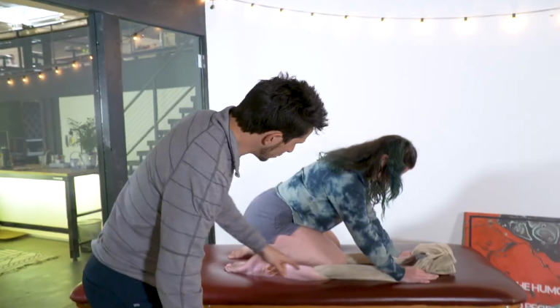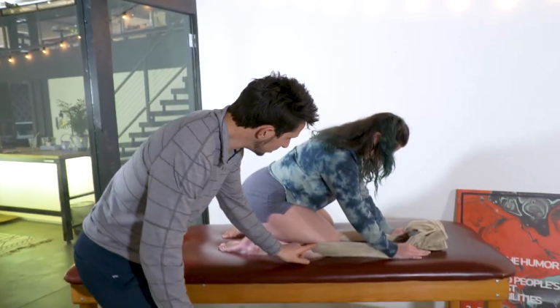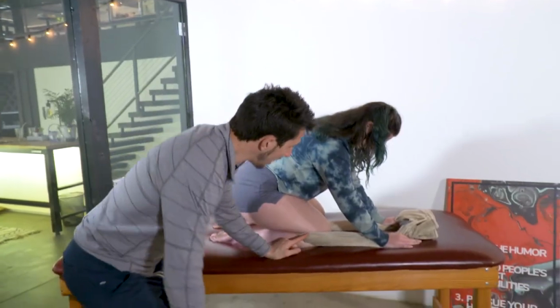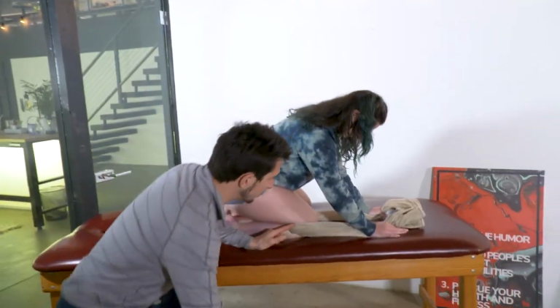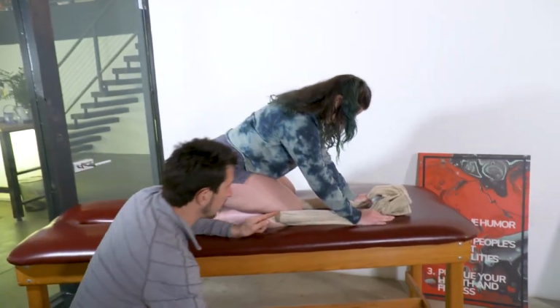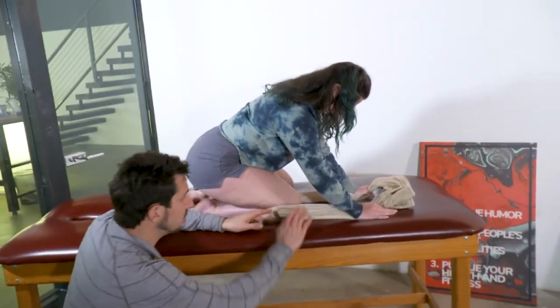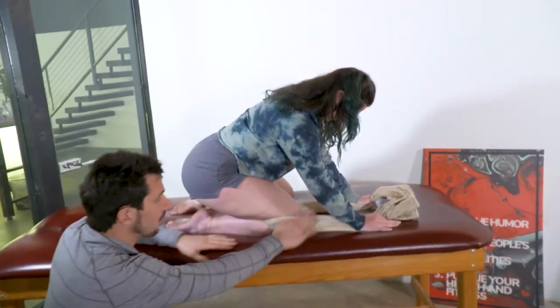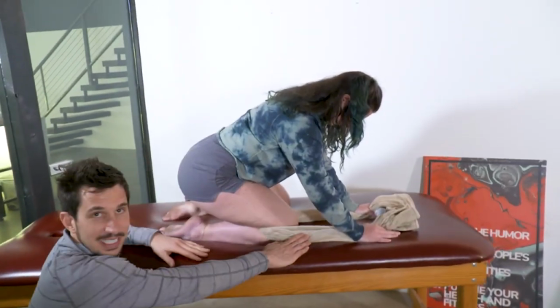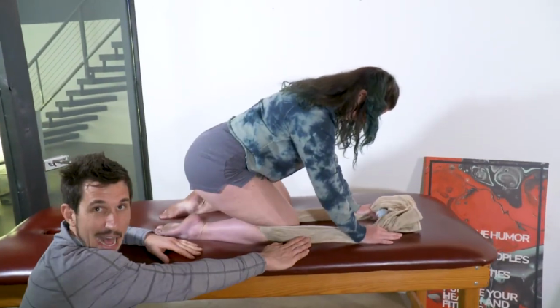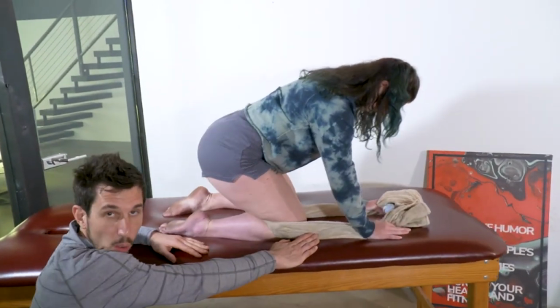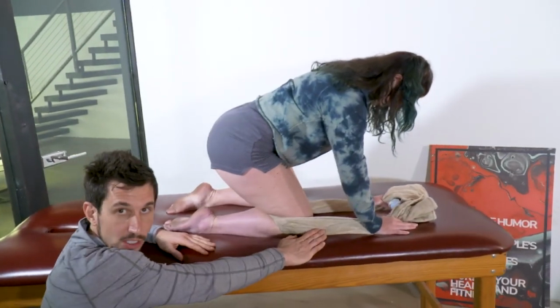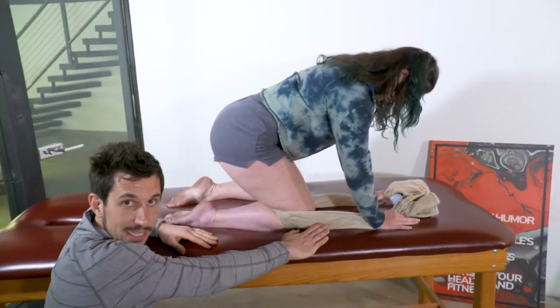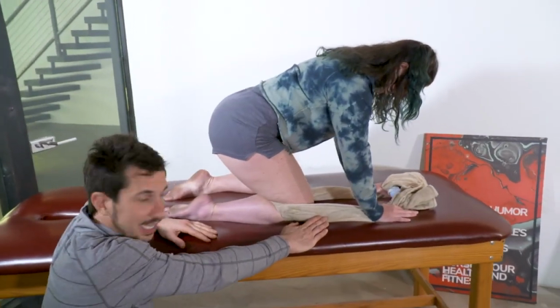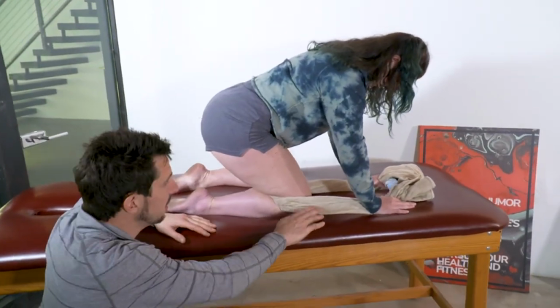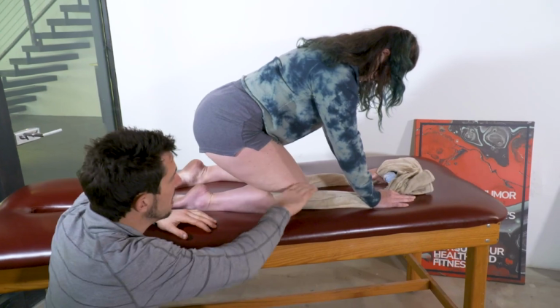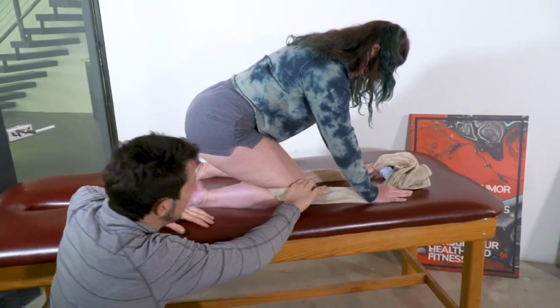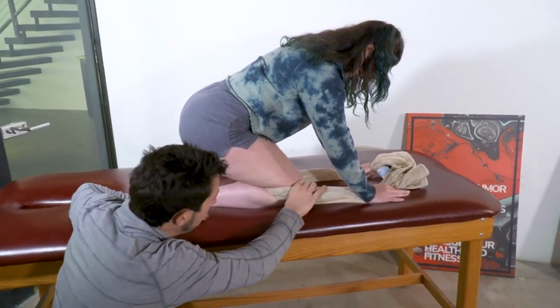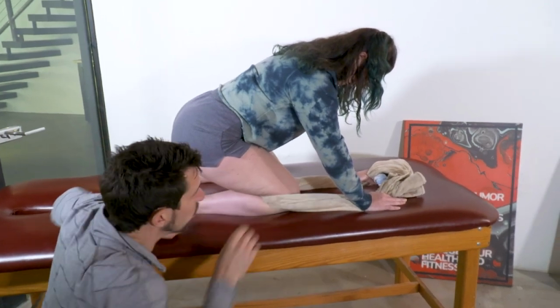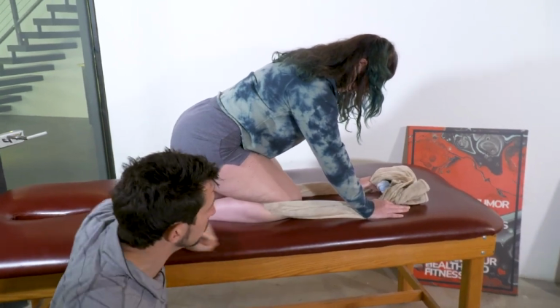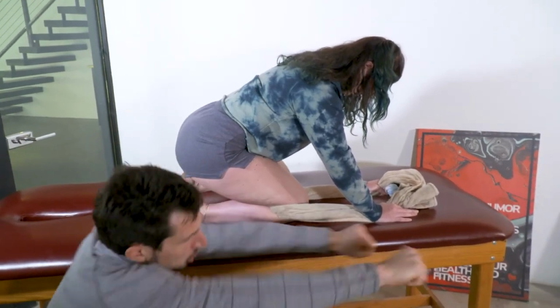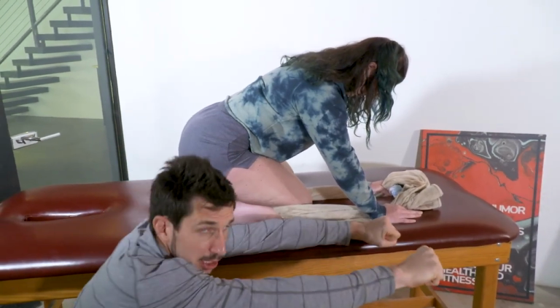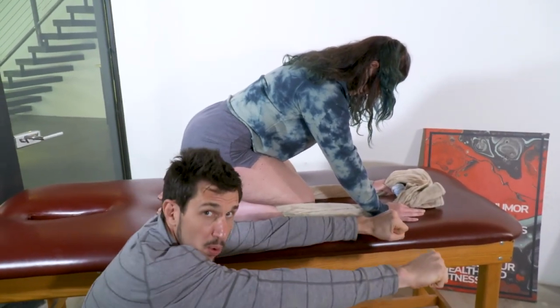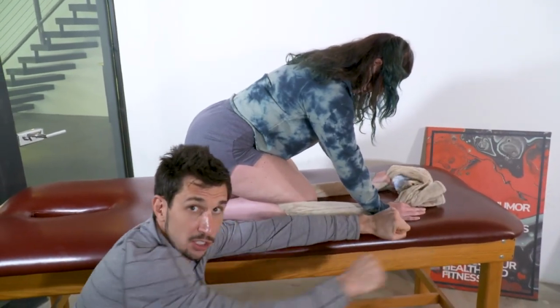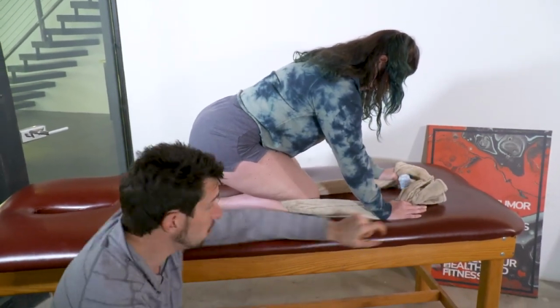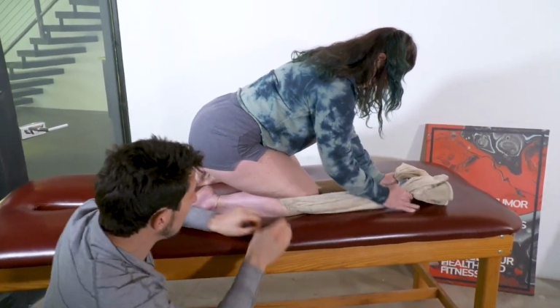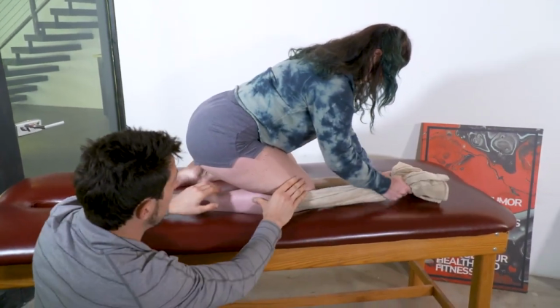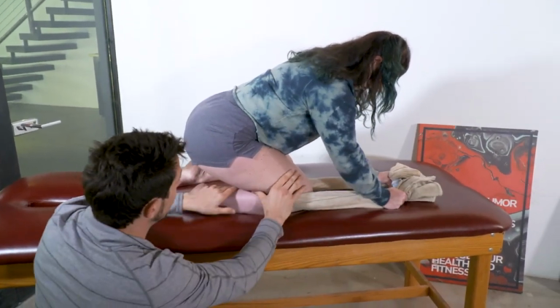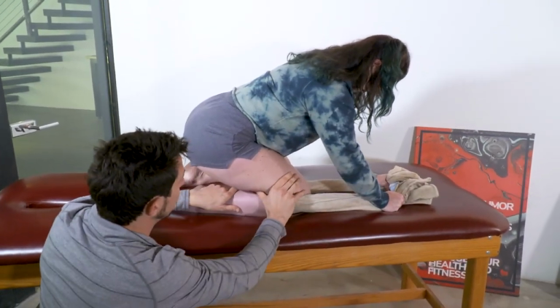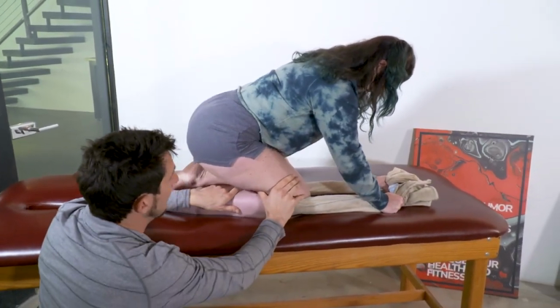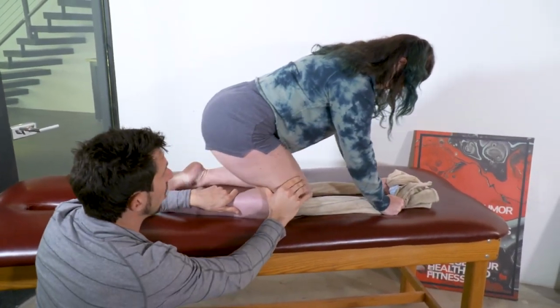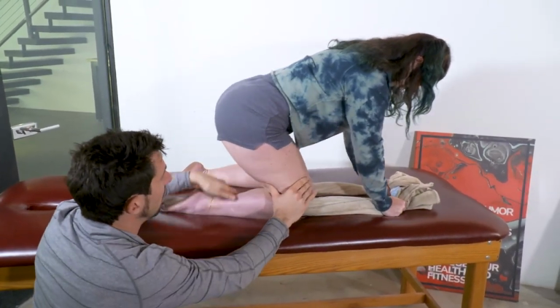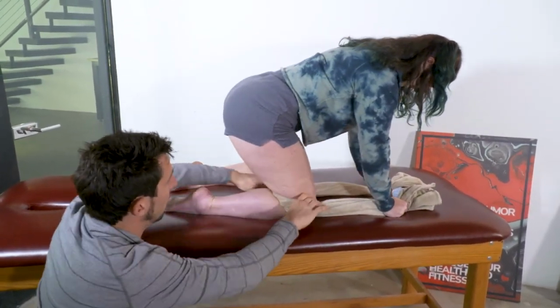So this is a traction exercise. Get yourself a towel just like this and pull it — she's pulling it super tight behind her knee, all the way up here.